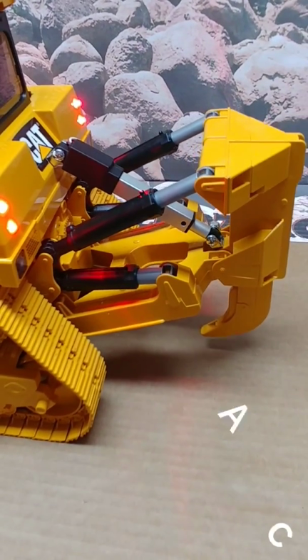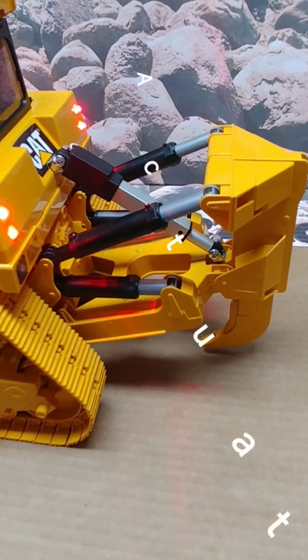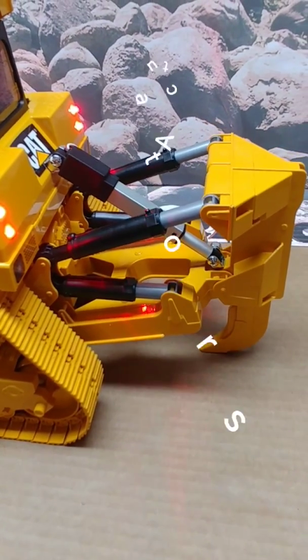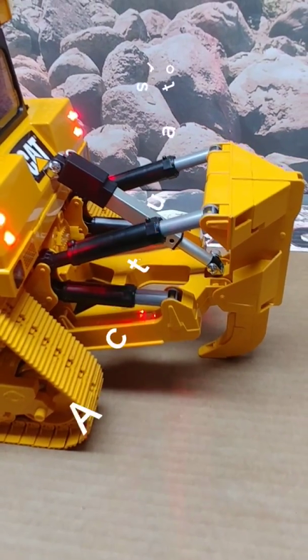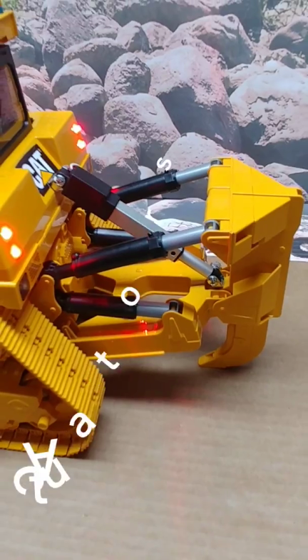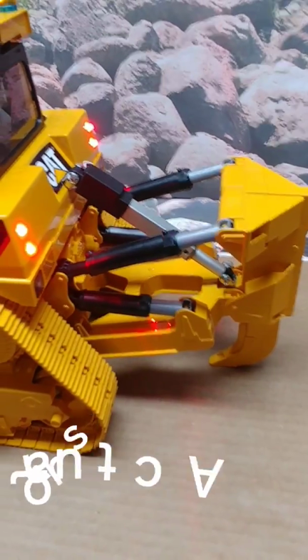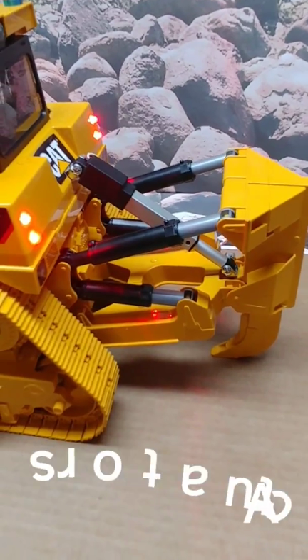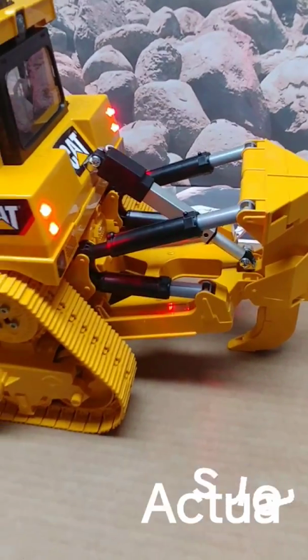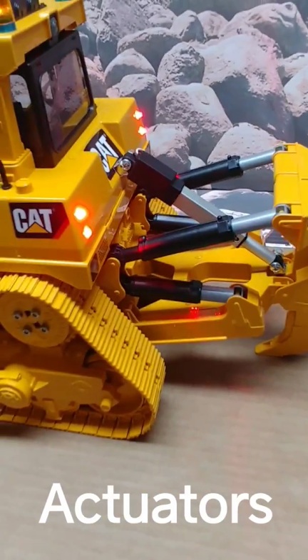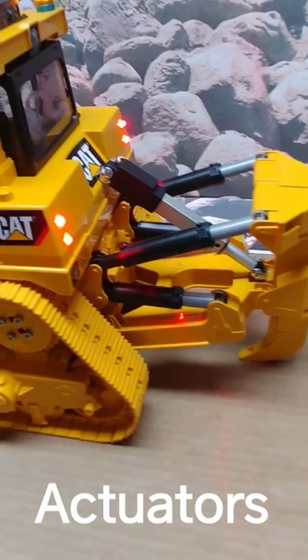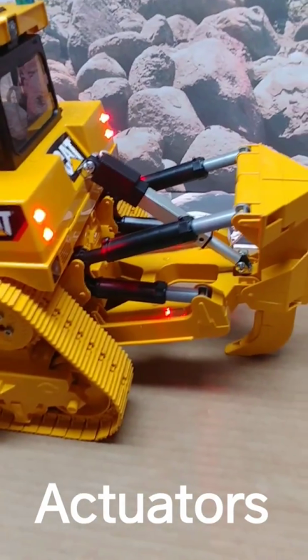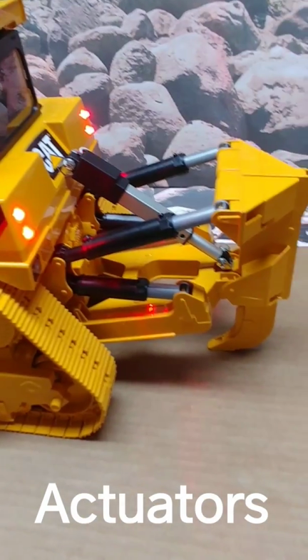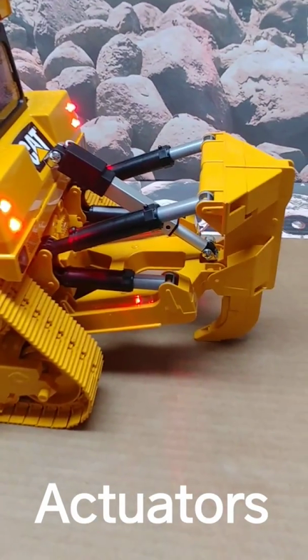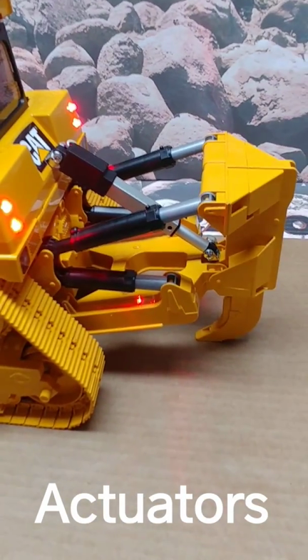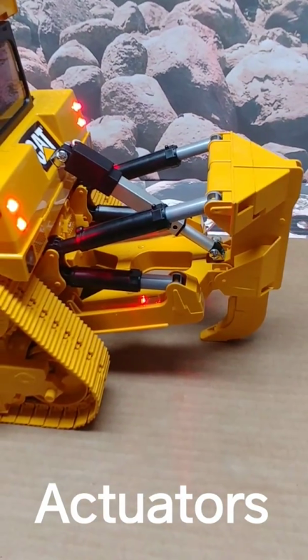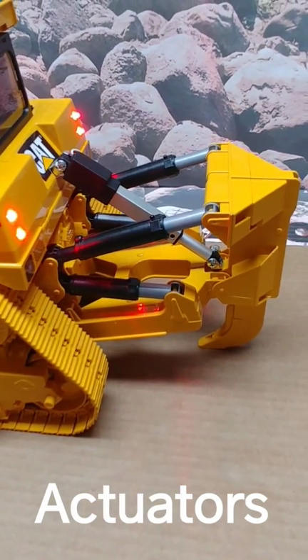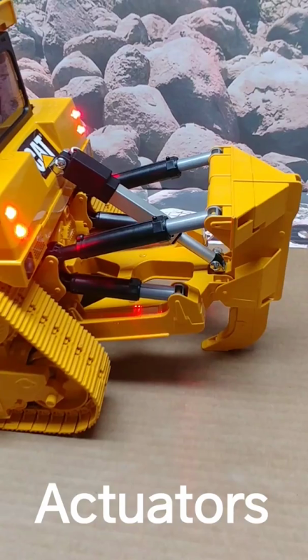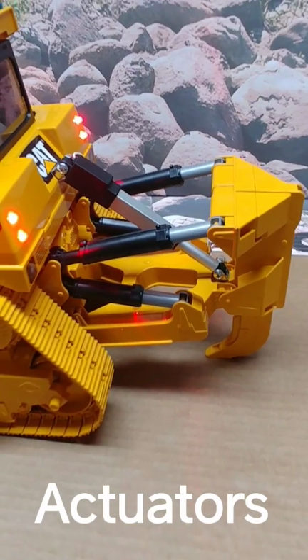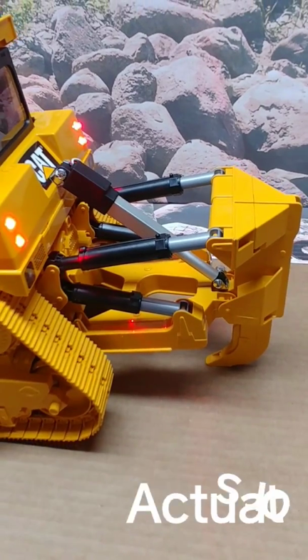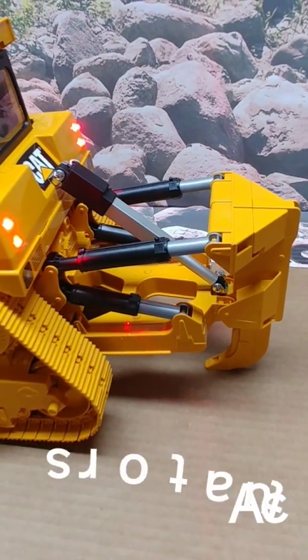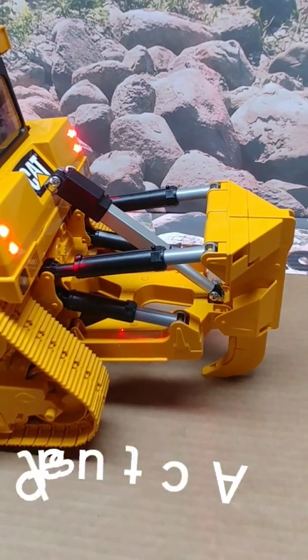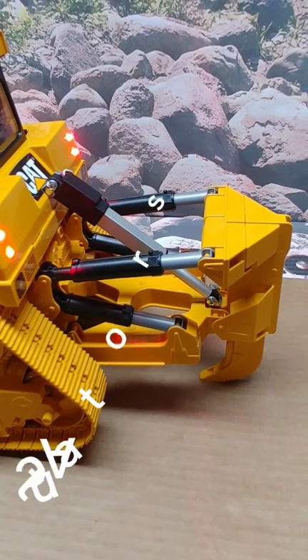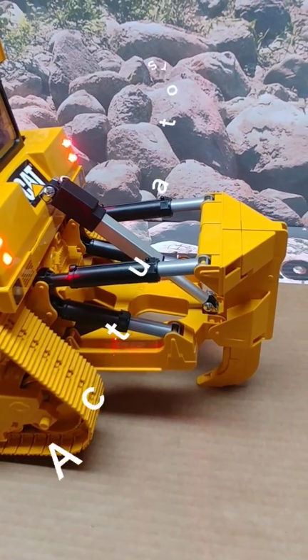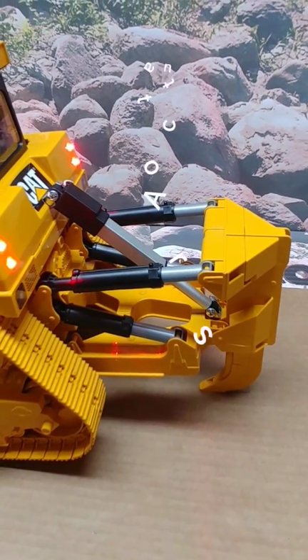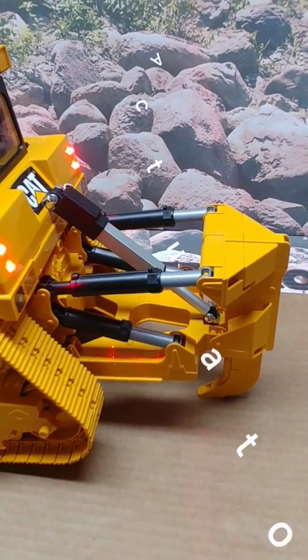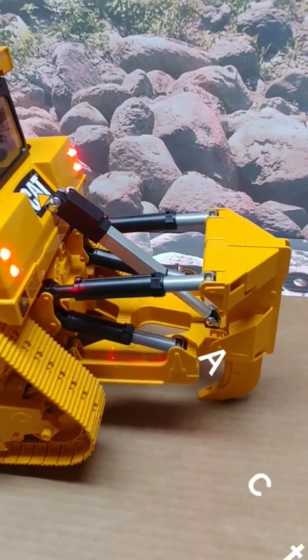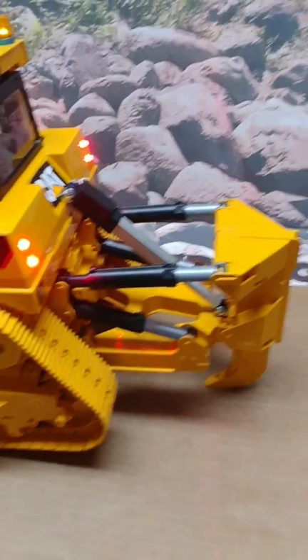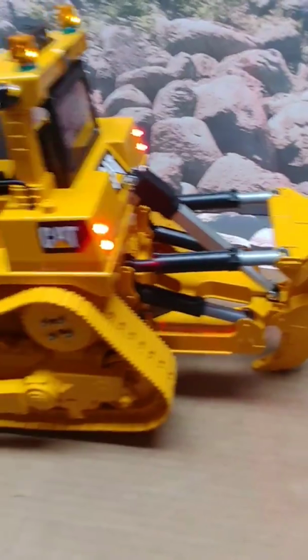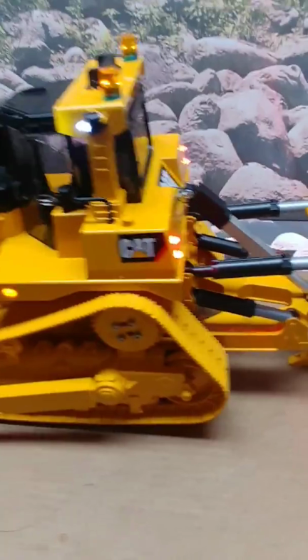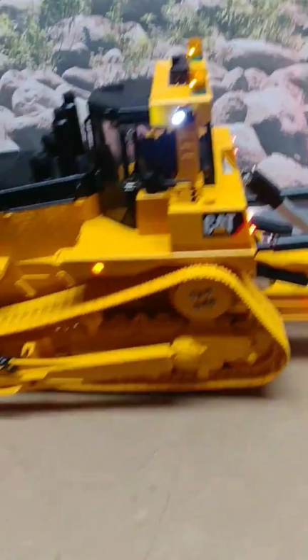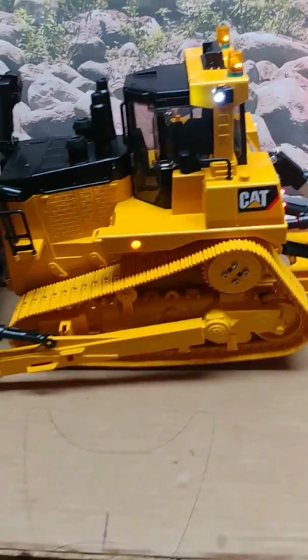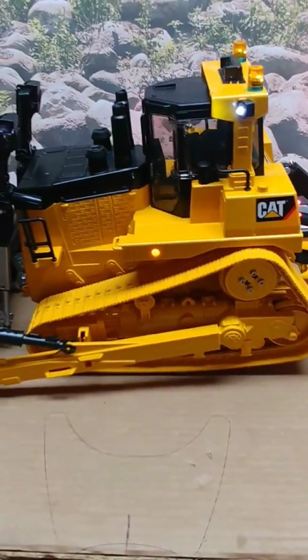In the mid position the rear ripper just starts putting pressure down onto the ground. We can lift the unit off from the ground as well.